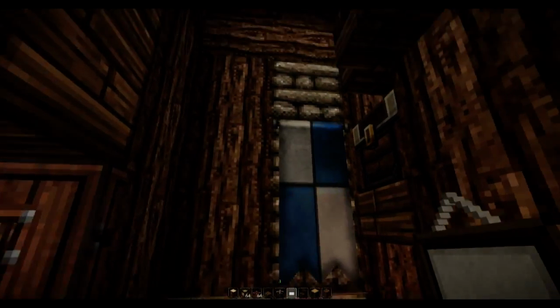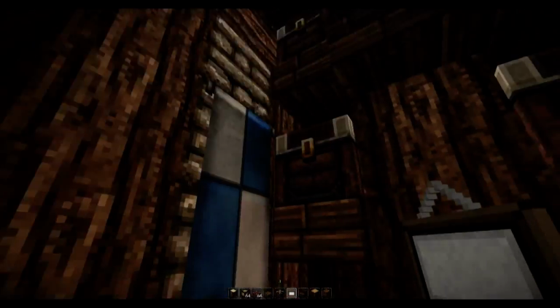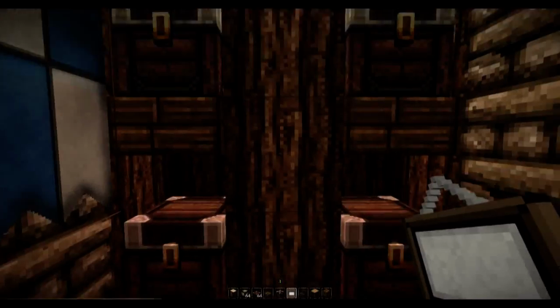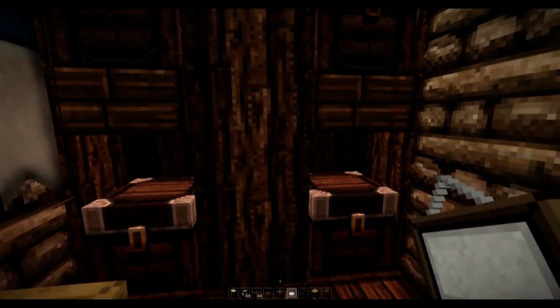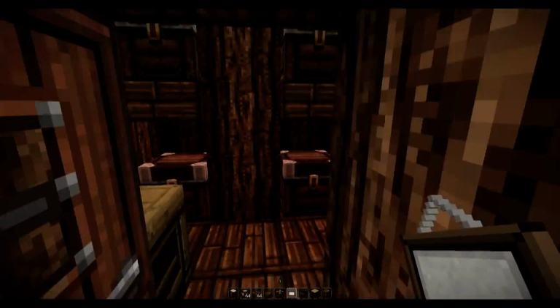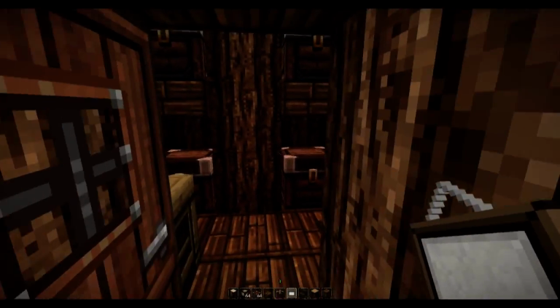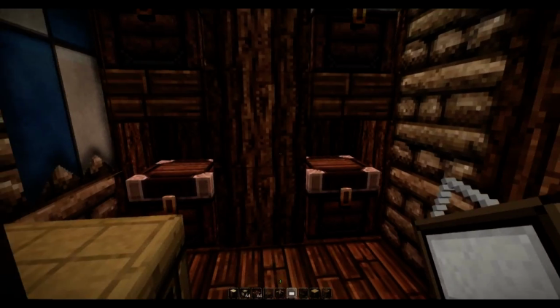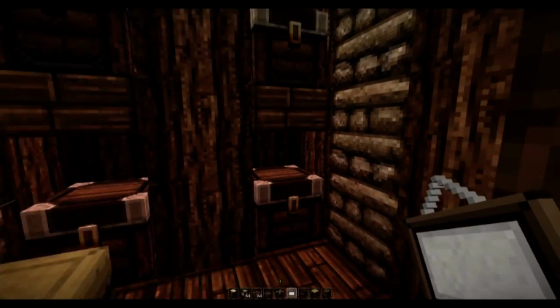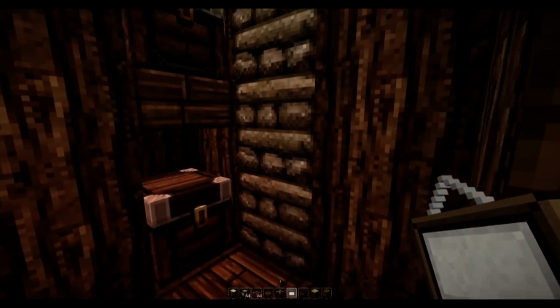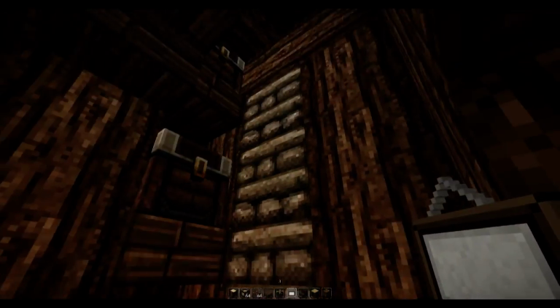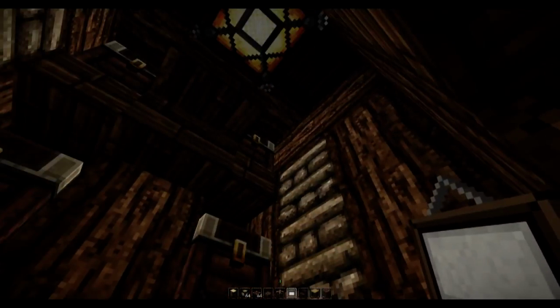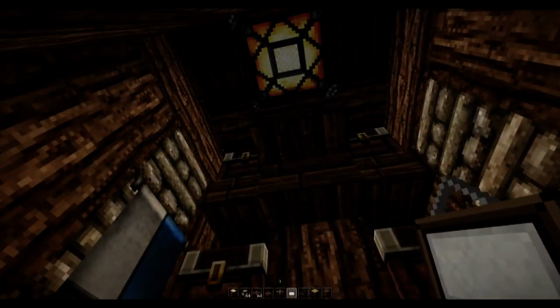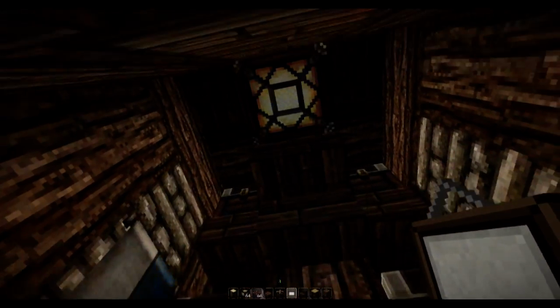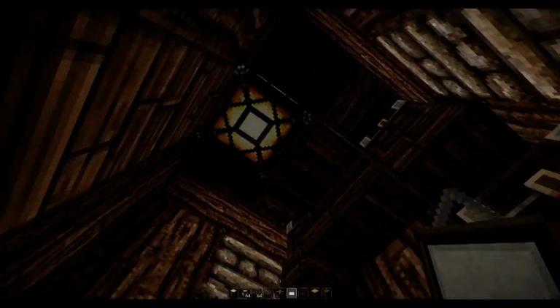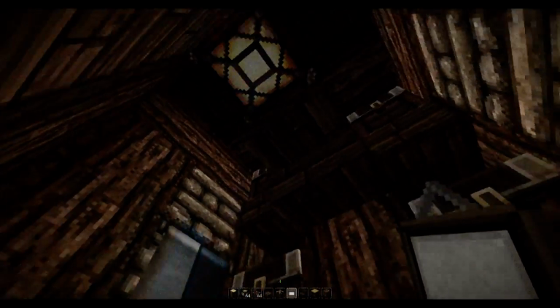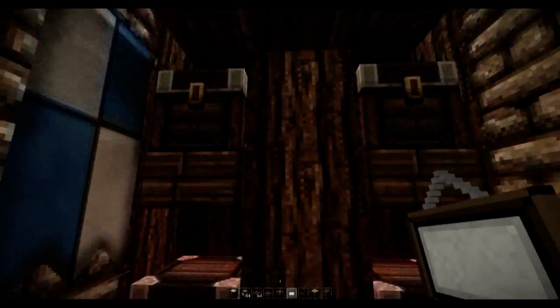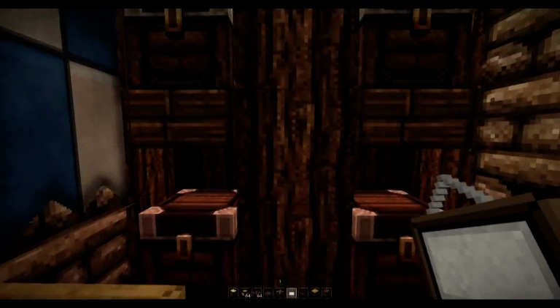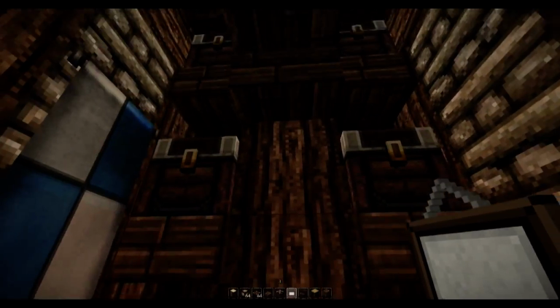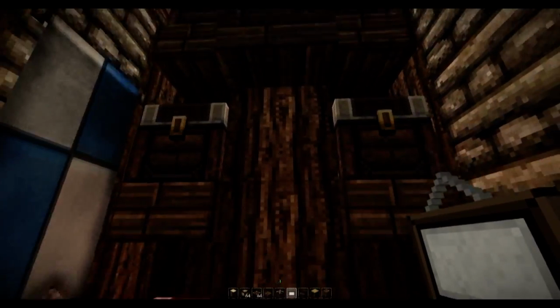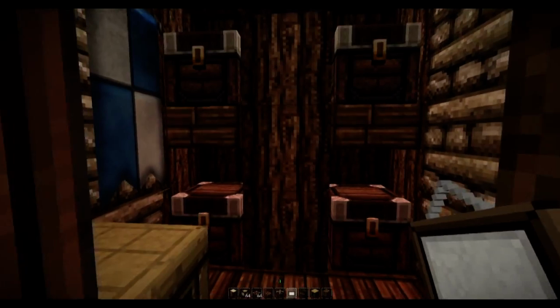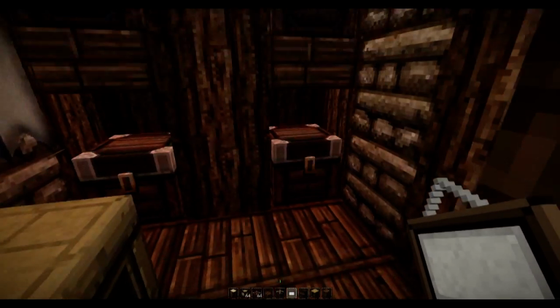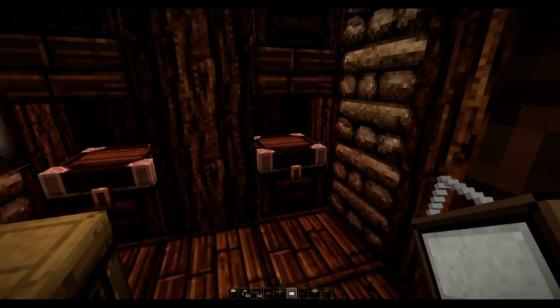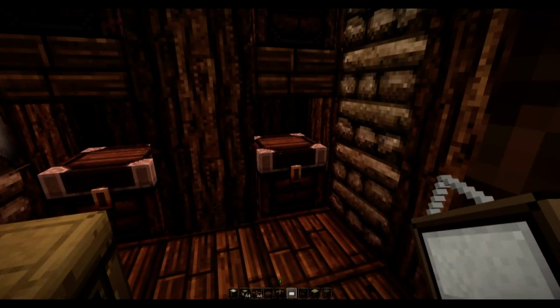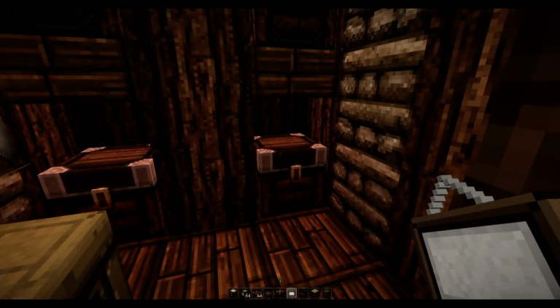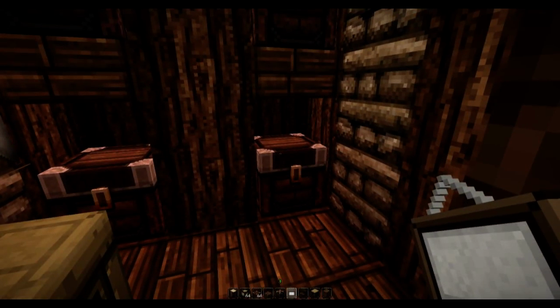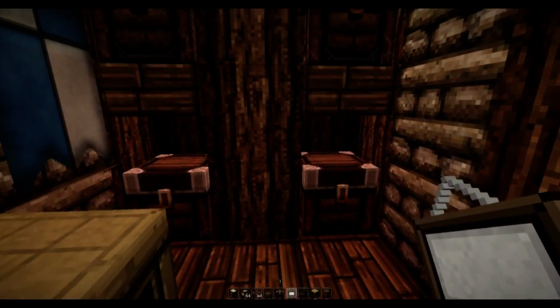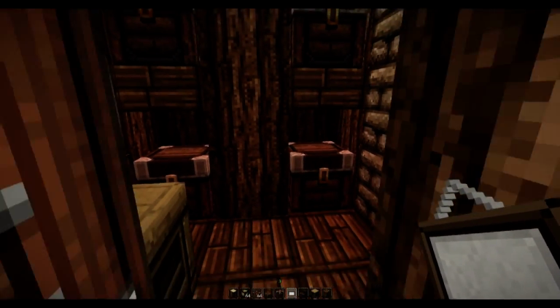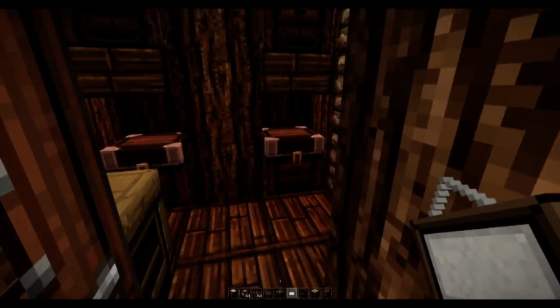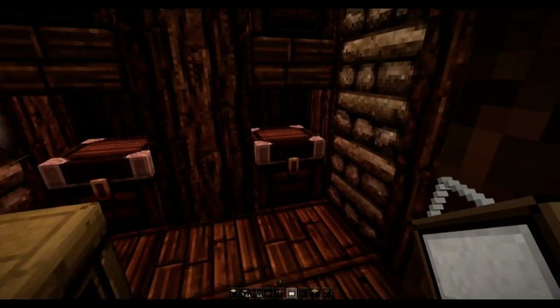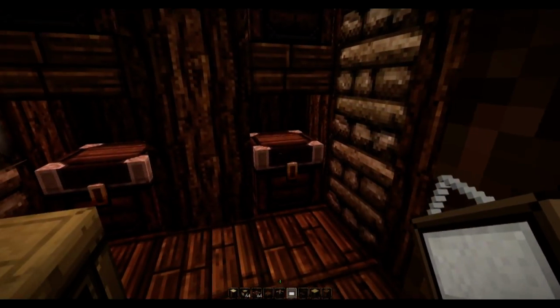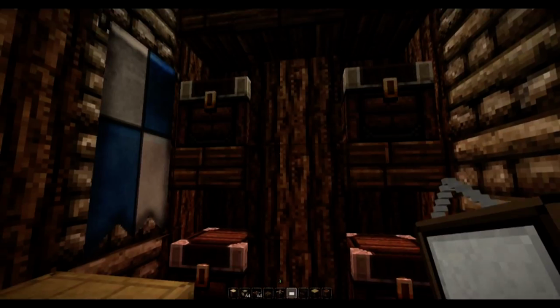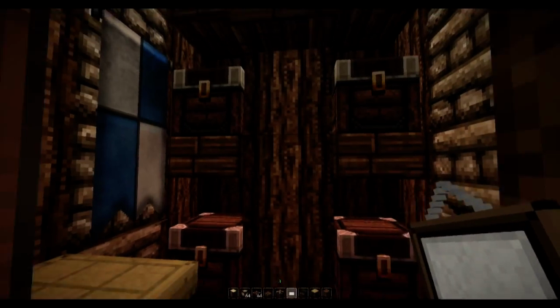I've also added a crafting table and some paintings, but again that's totally up to you. You can possibly add some flower pots. I think it looks pretty decent like this — if you want to actually use it in your single player worlds, you can store your seeds and your wheat.